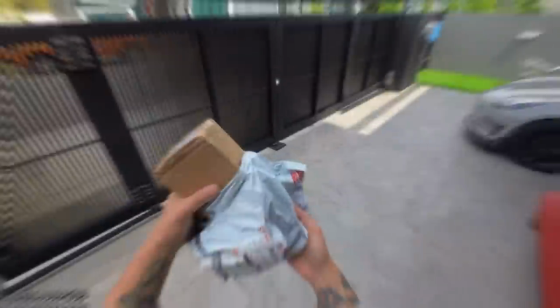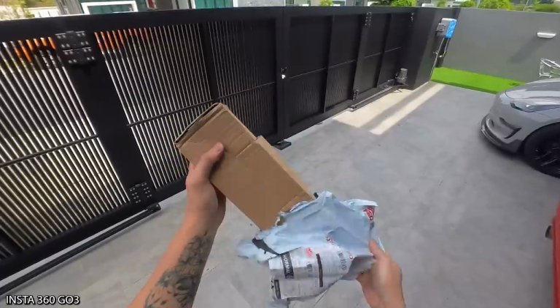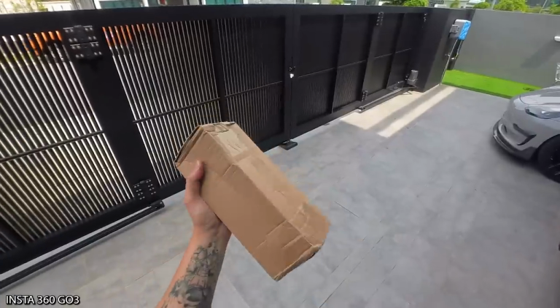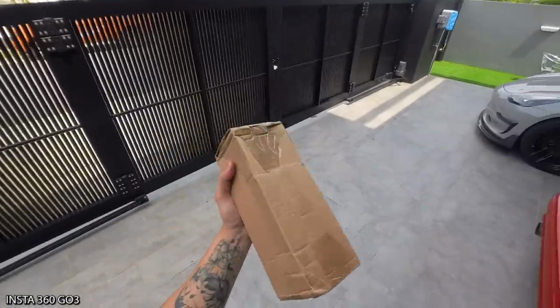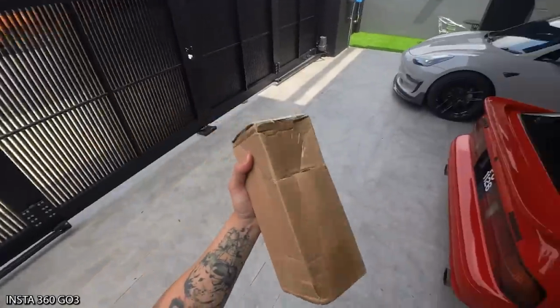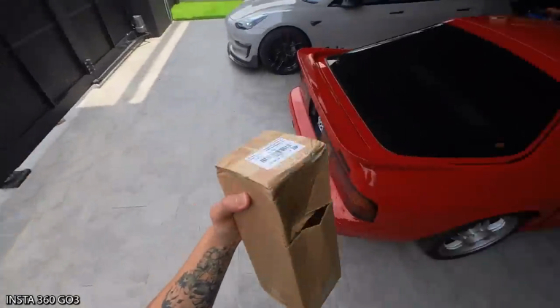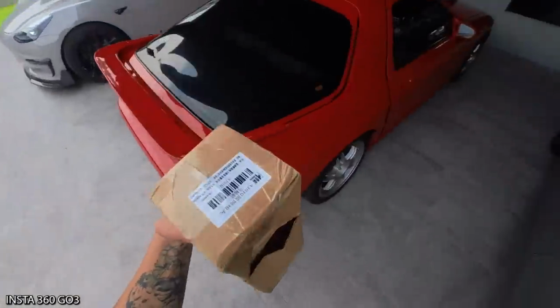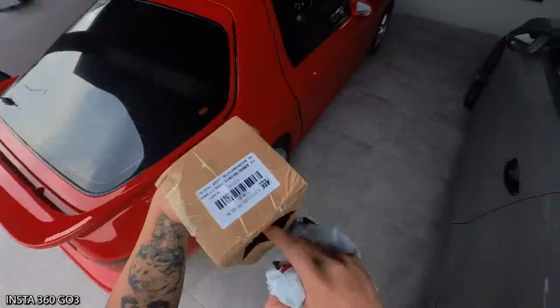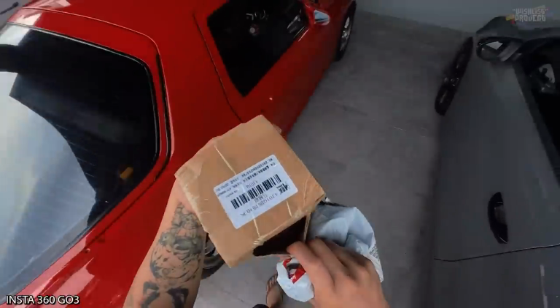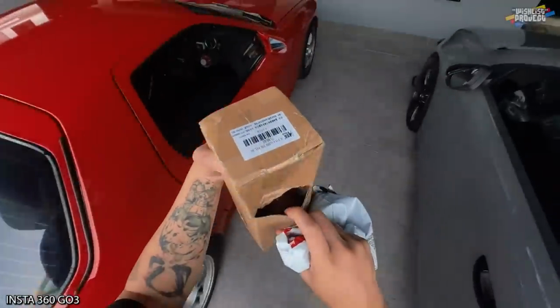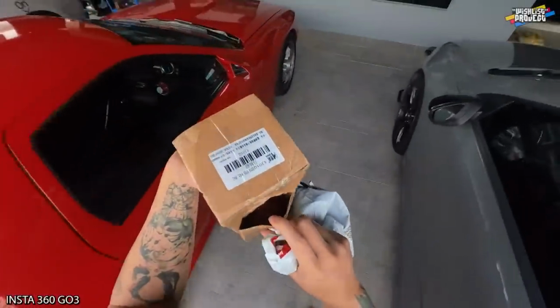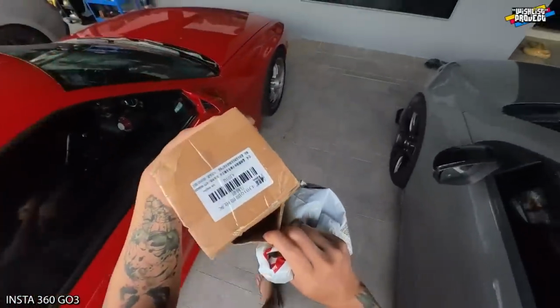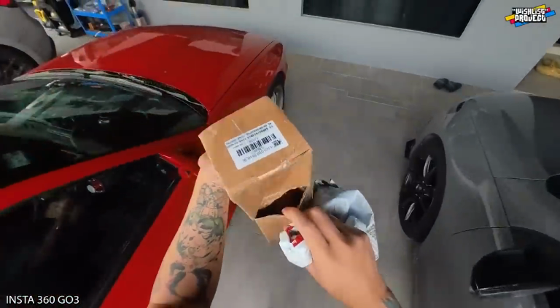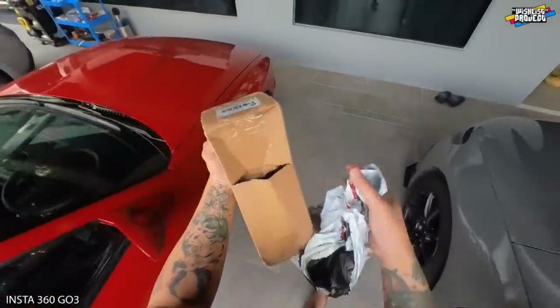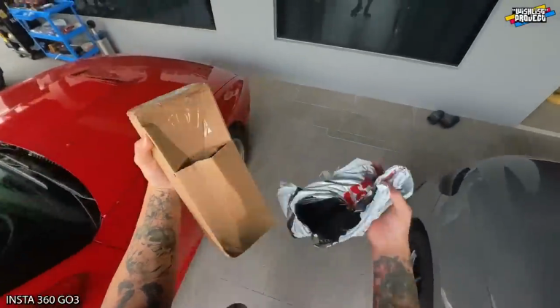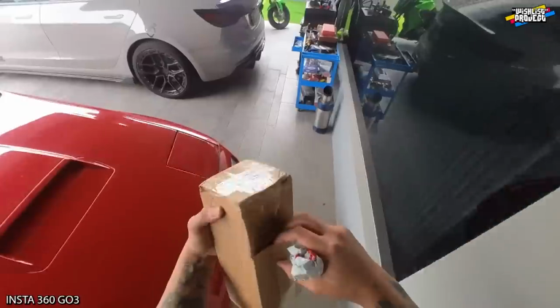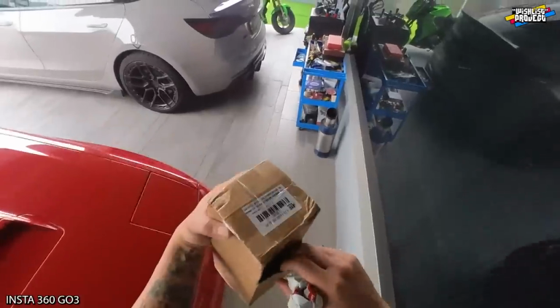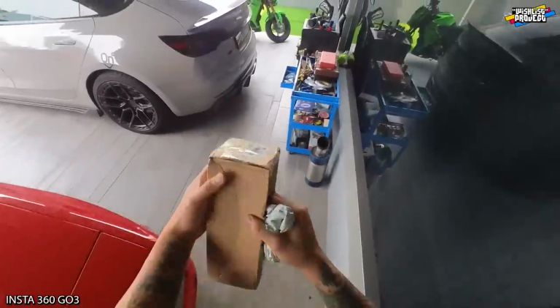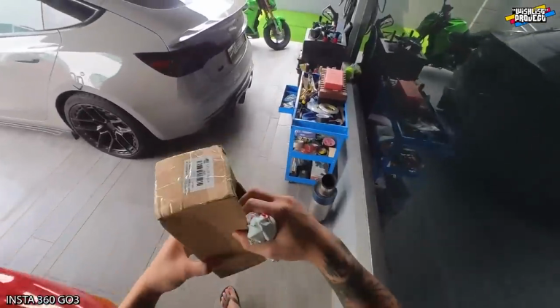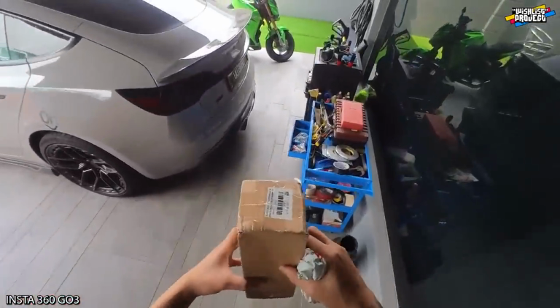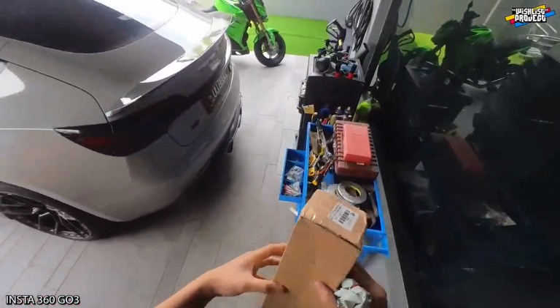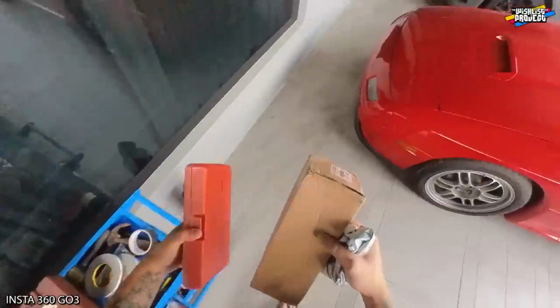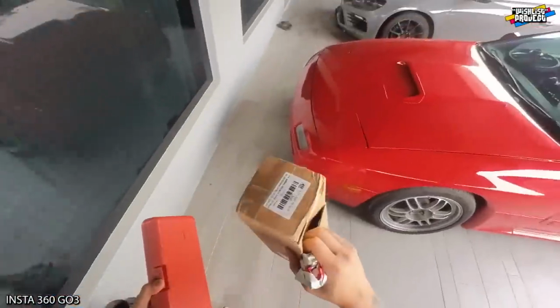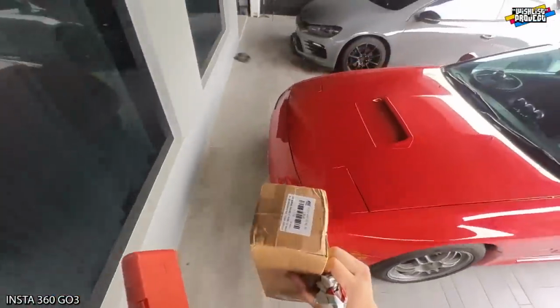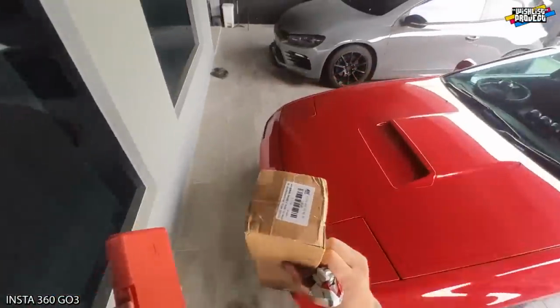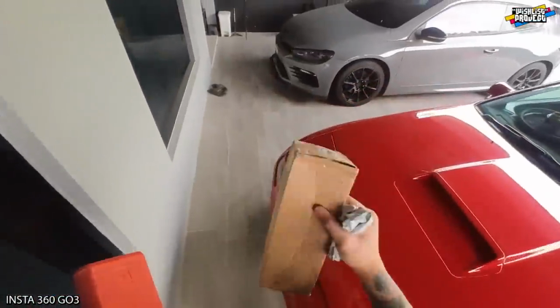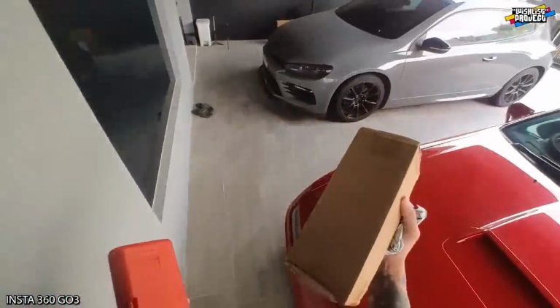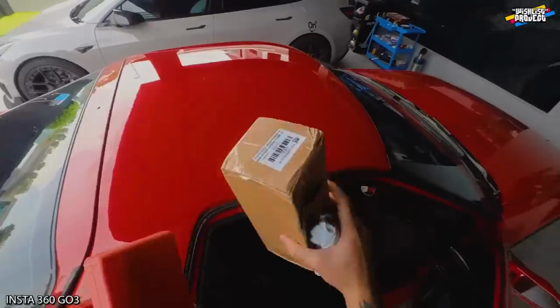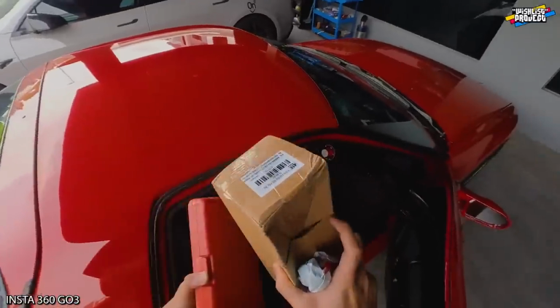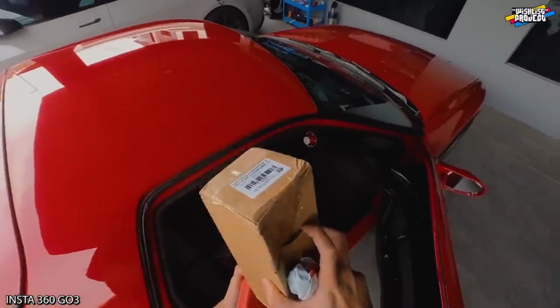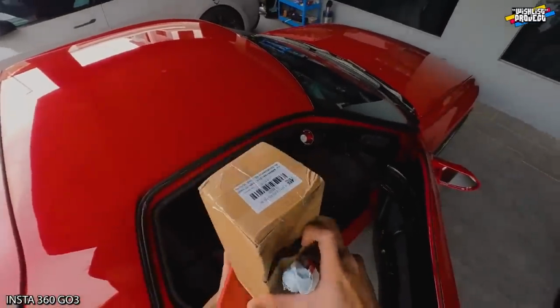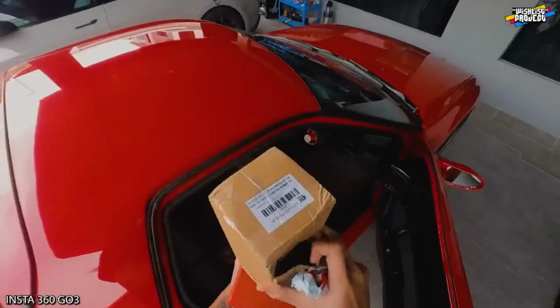So guys, I just received a mailbox. Why like this? So this is the short shifter for my RX-7 FC. But it's already broken like this.